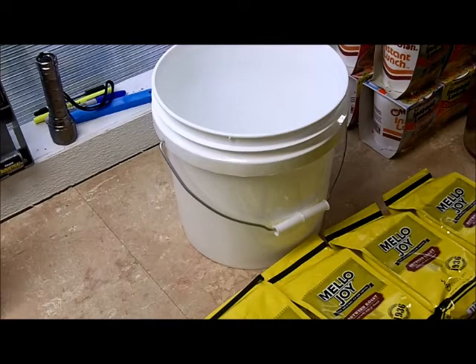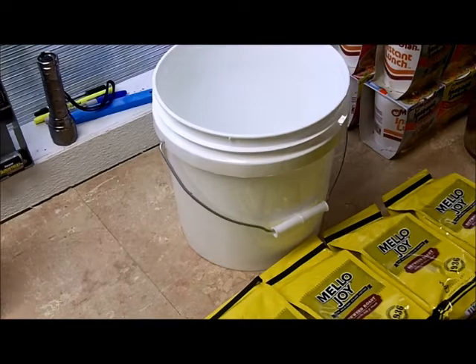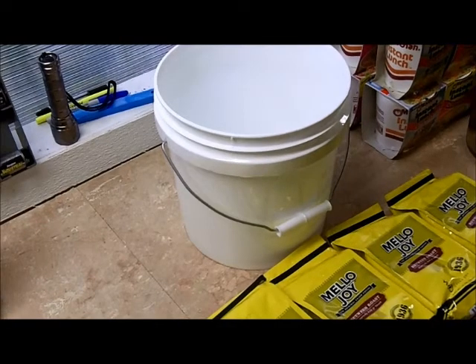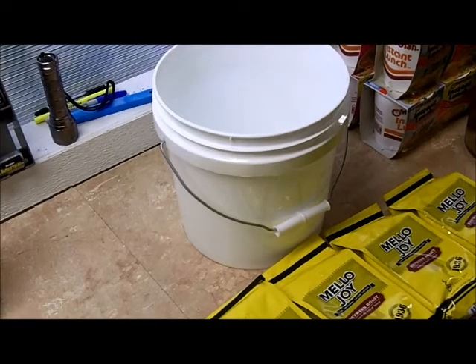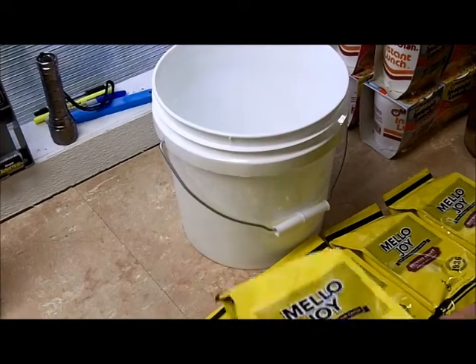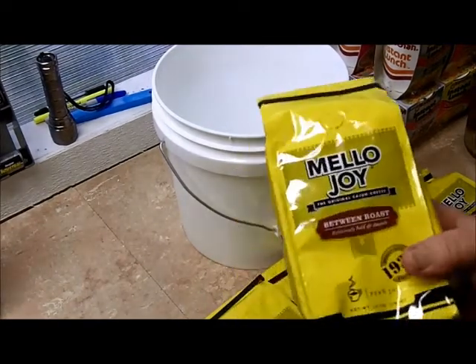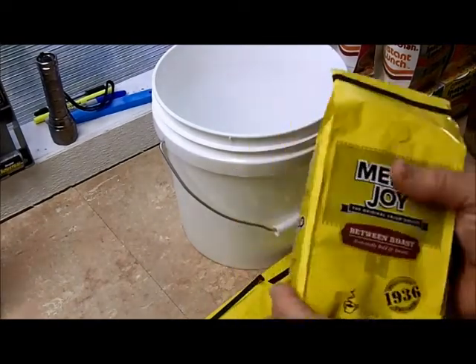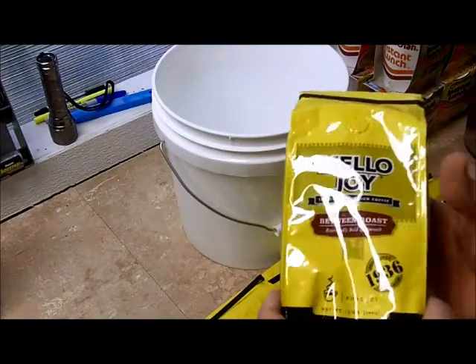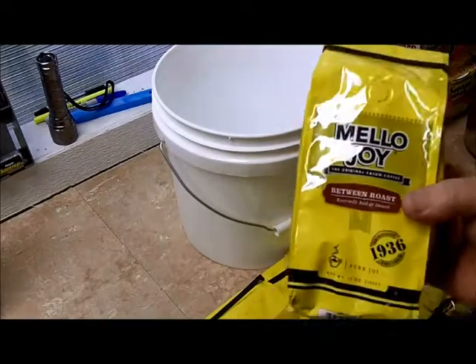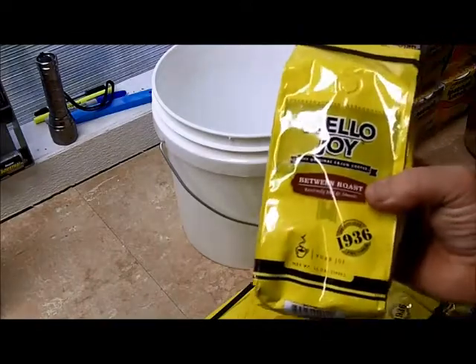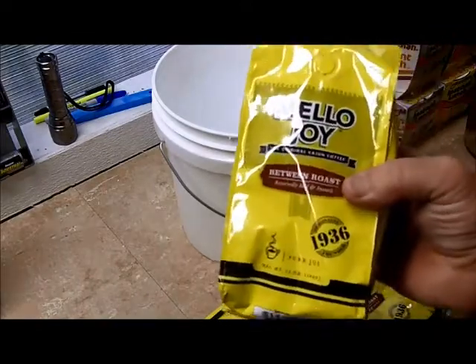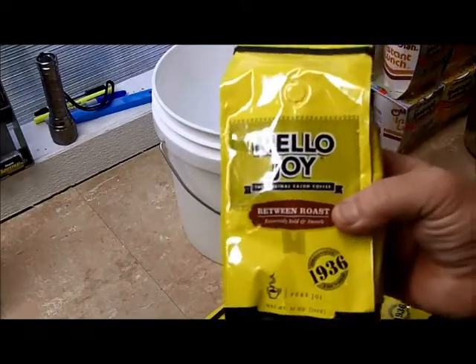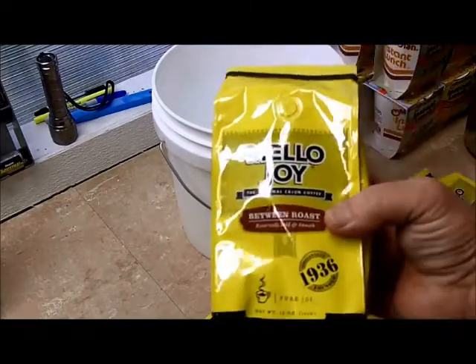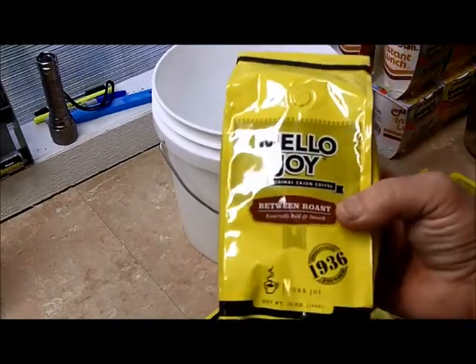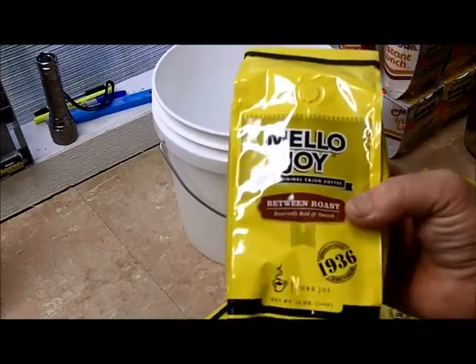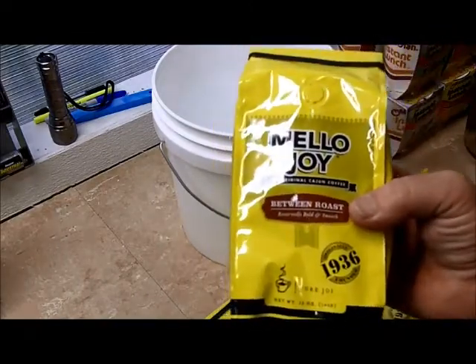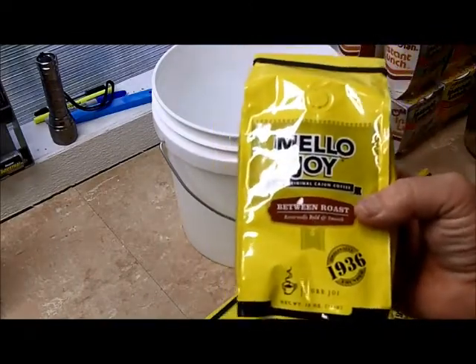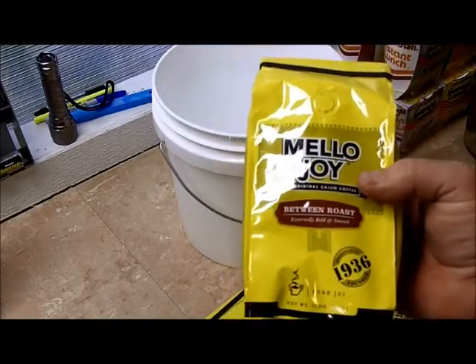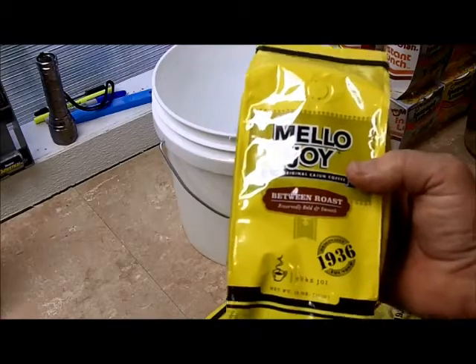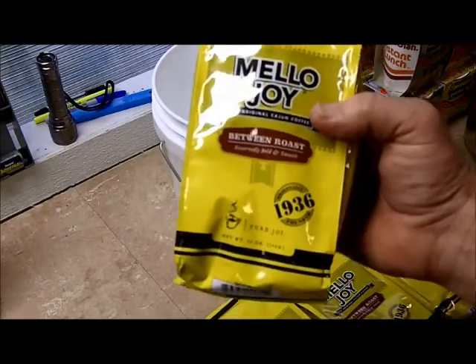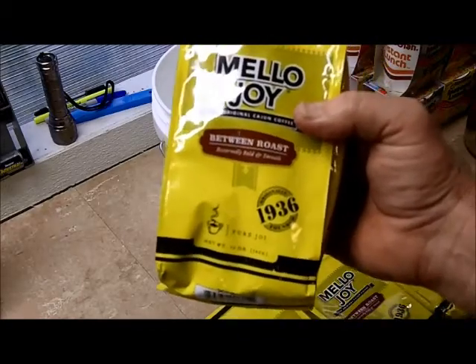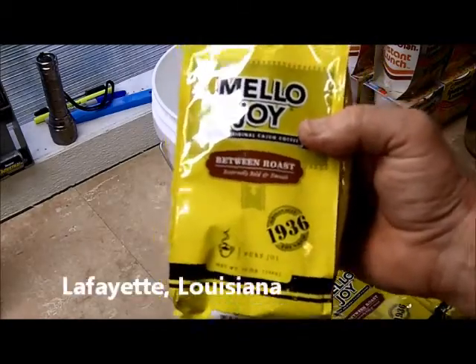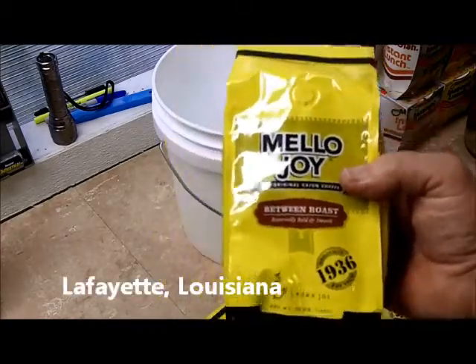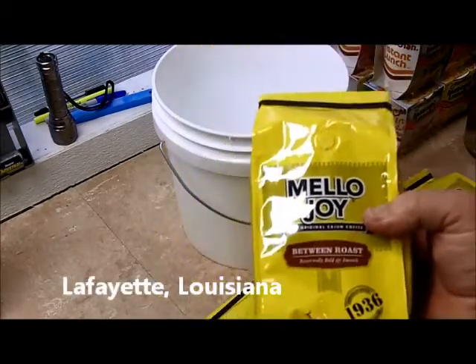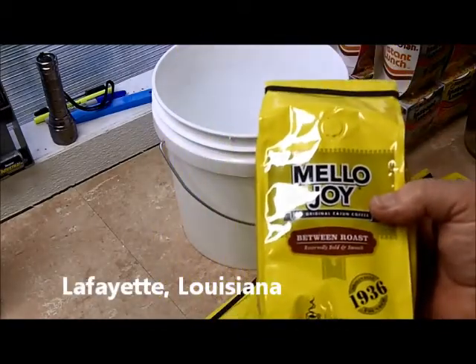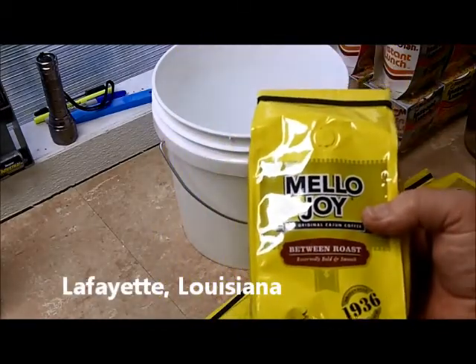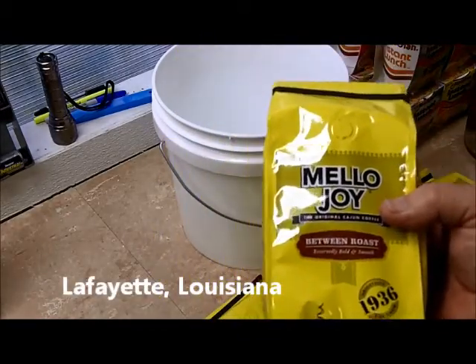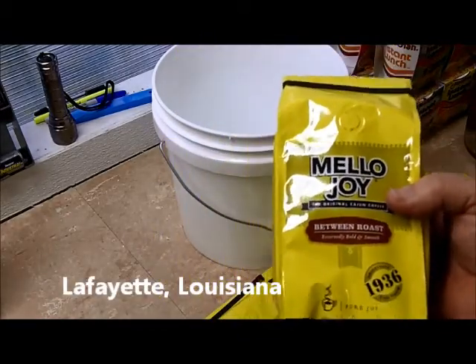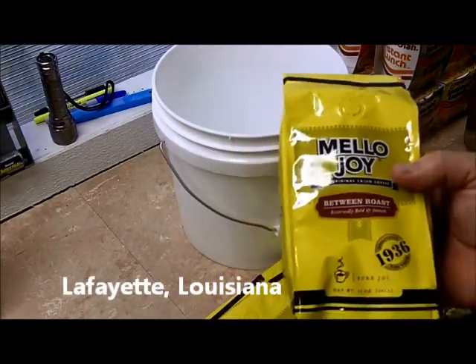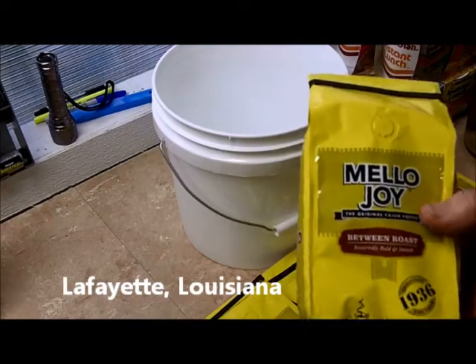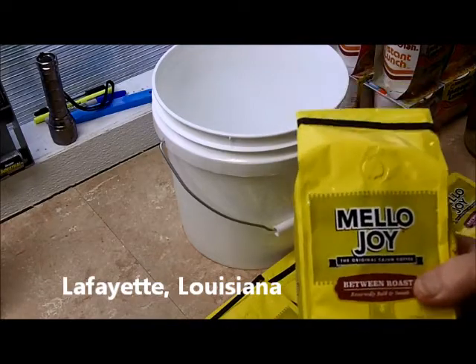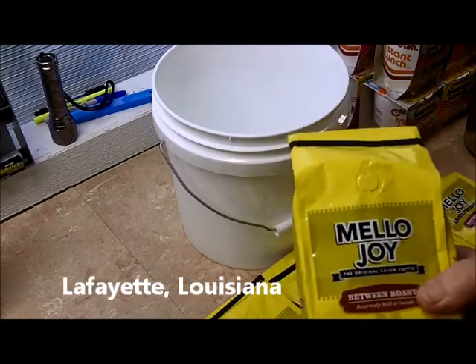We are going to be doing coffee in this segment here. One of my favorites is the Mellowjoy coffee. It's out of Lafayette. It's an old brand that's been around for a while, since 1936. This is probably one of my favorites here.